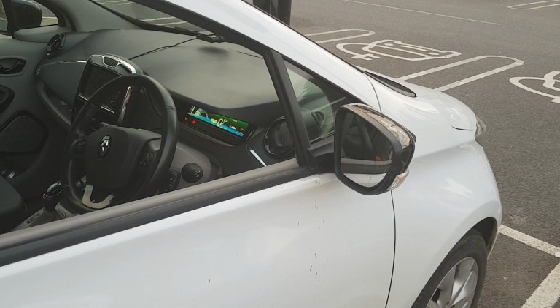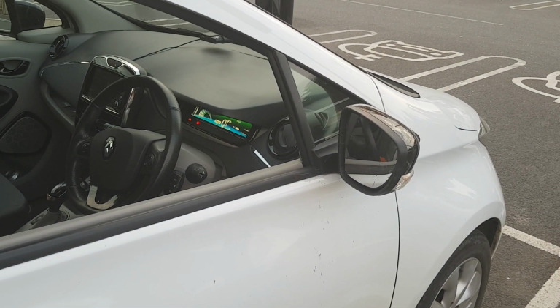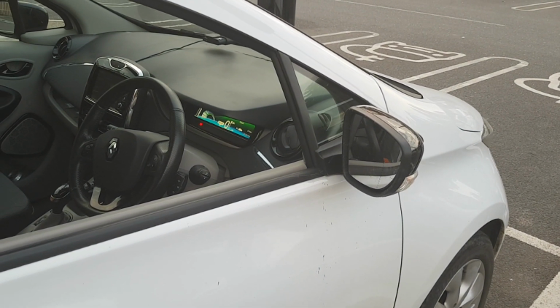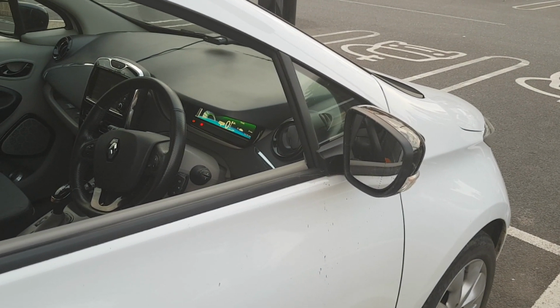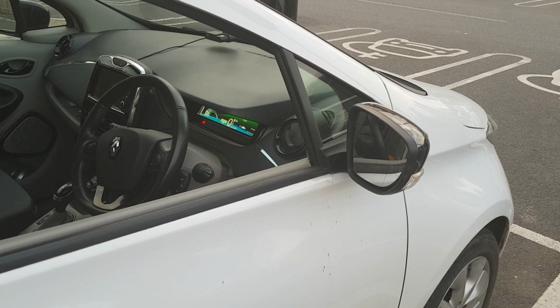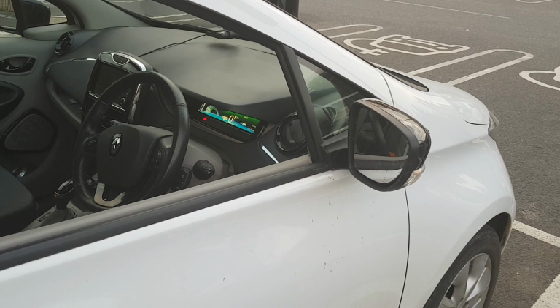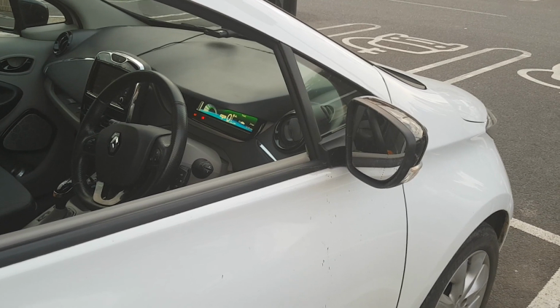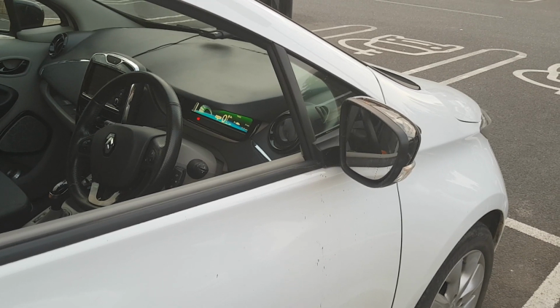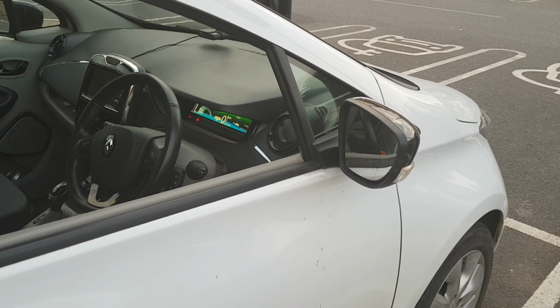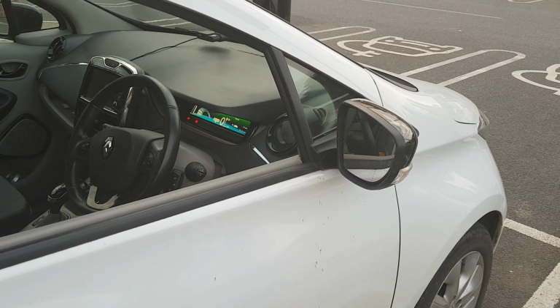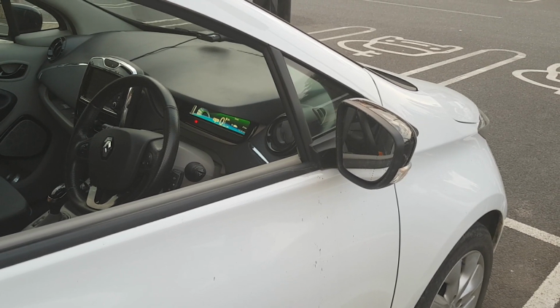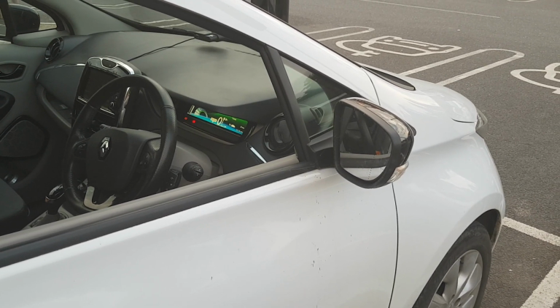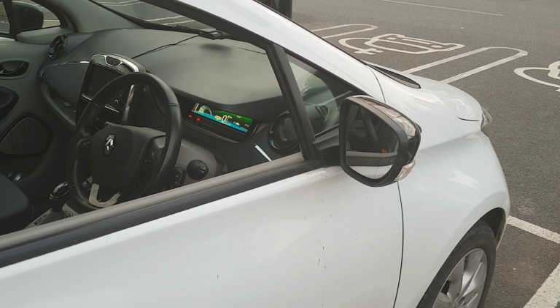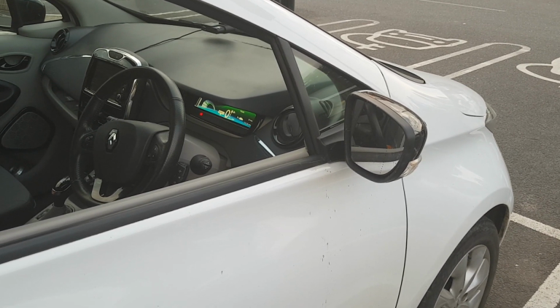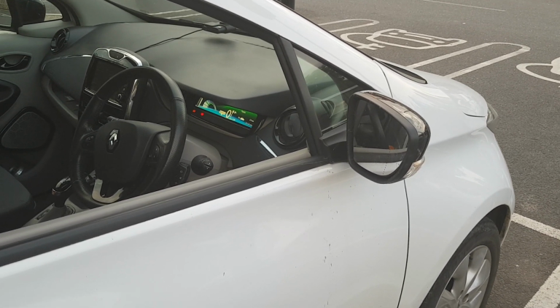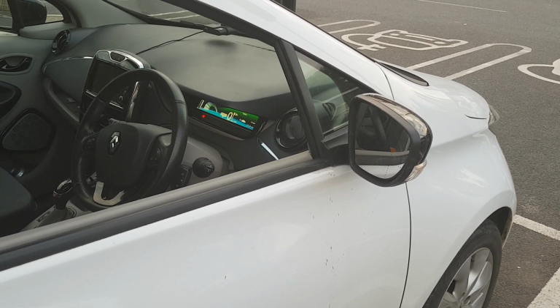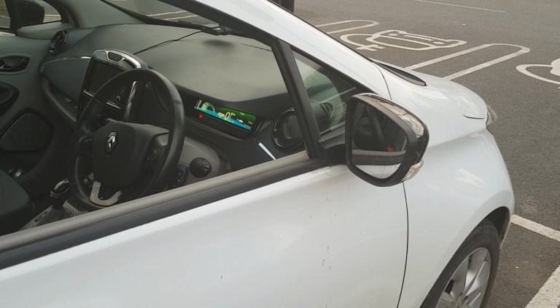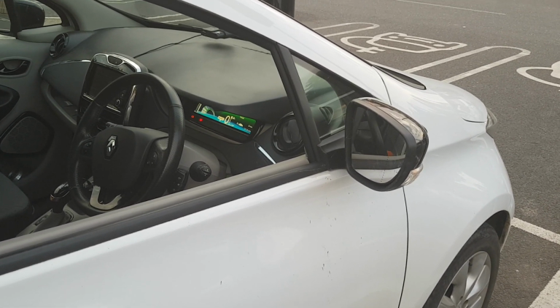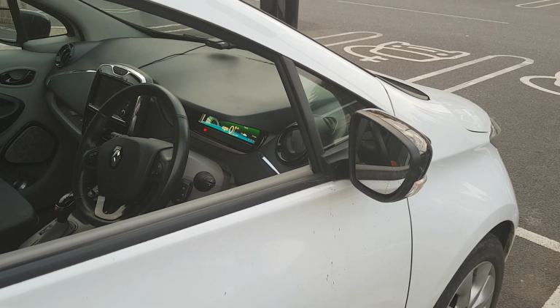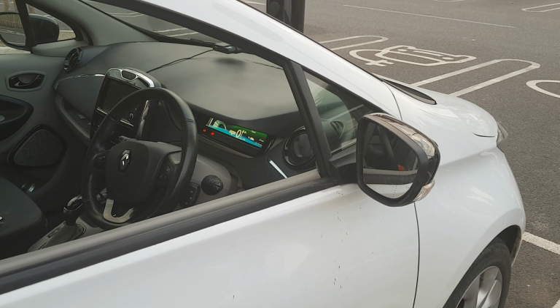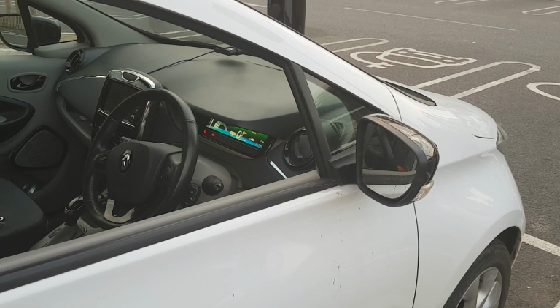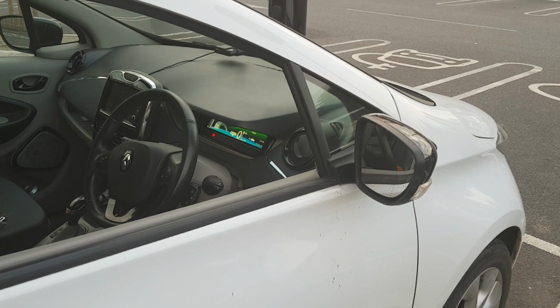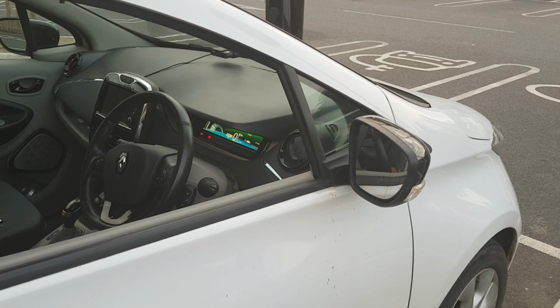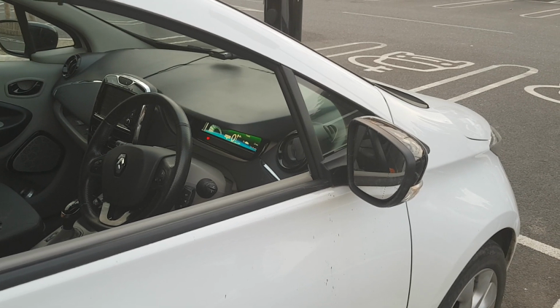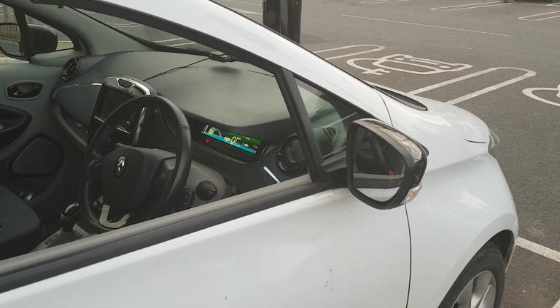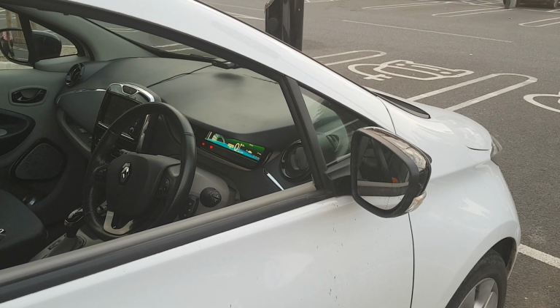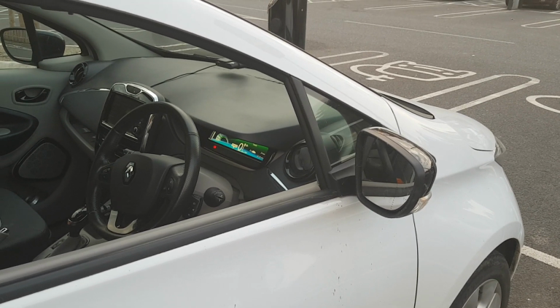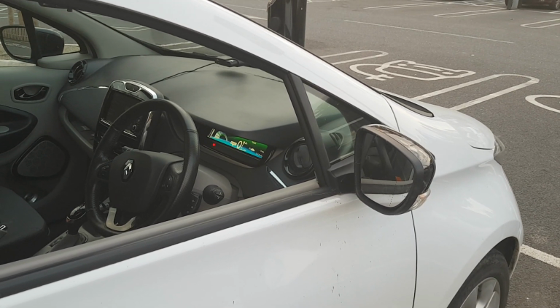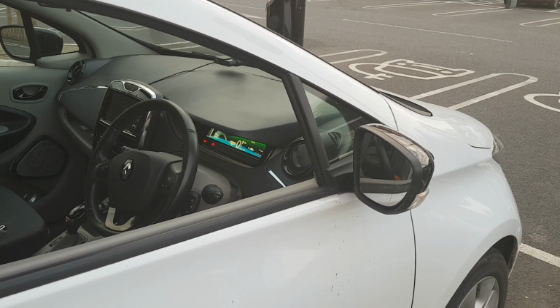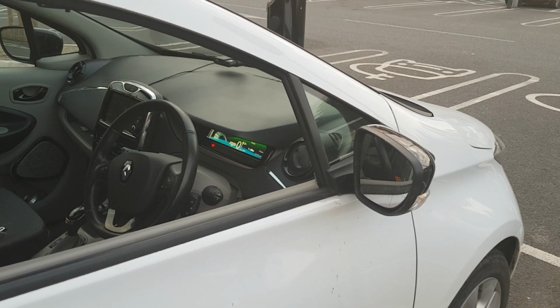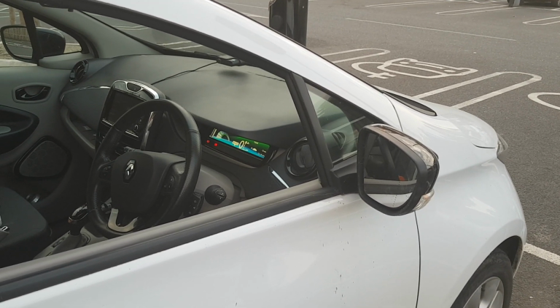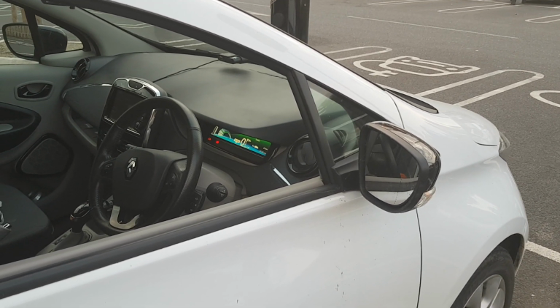I pulled over with about seven miles left, knowing that the charge point was about three to four miles behind me — I was at Broadclyst at that point.